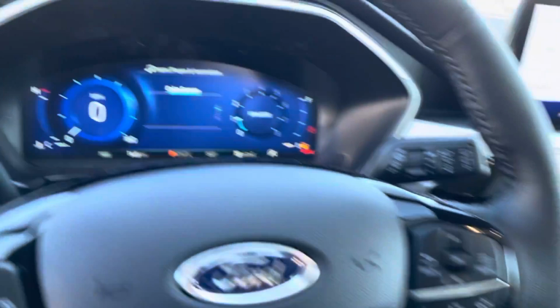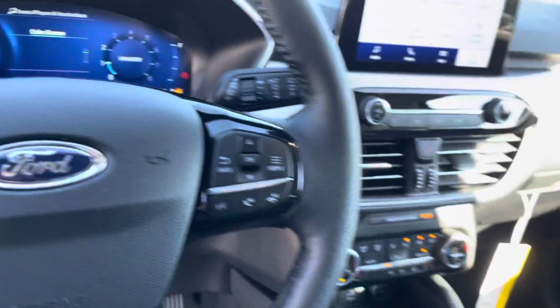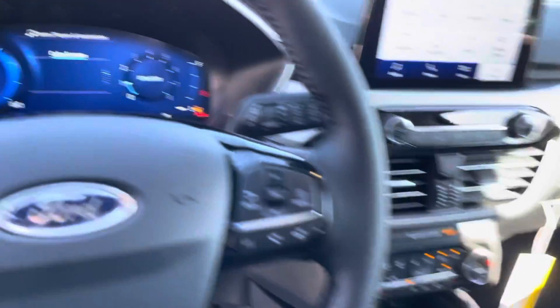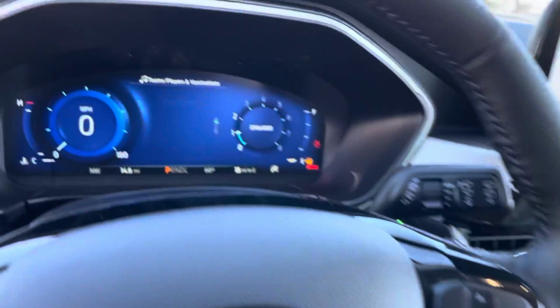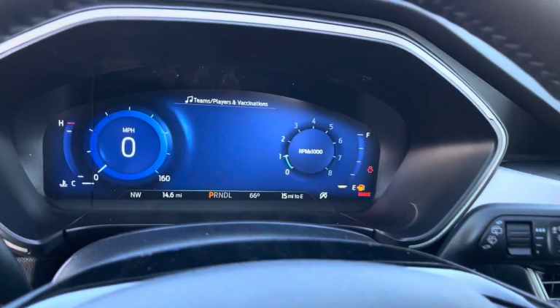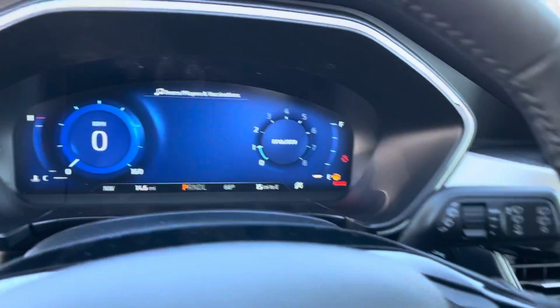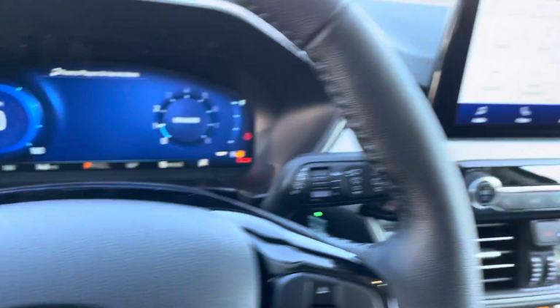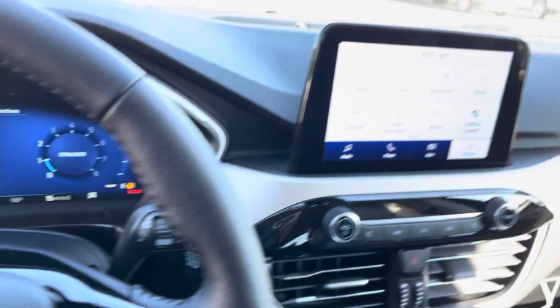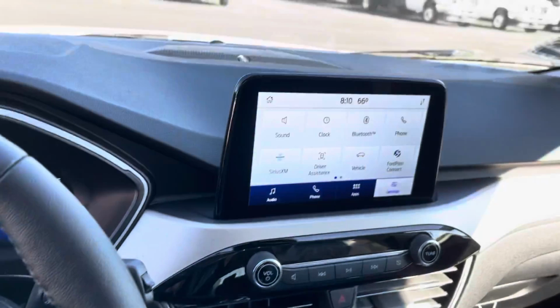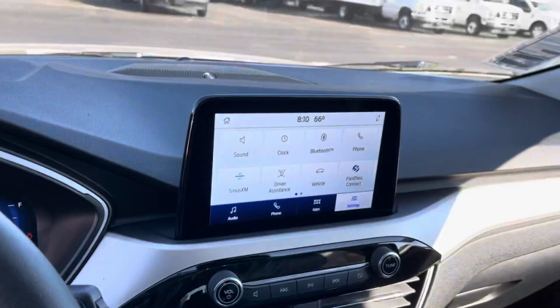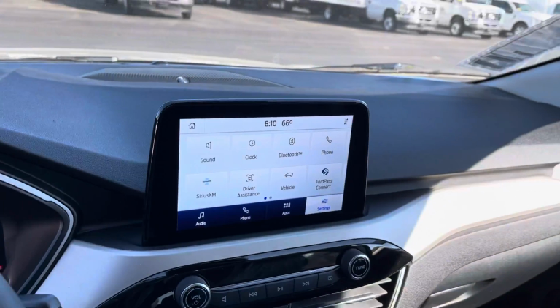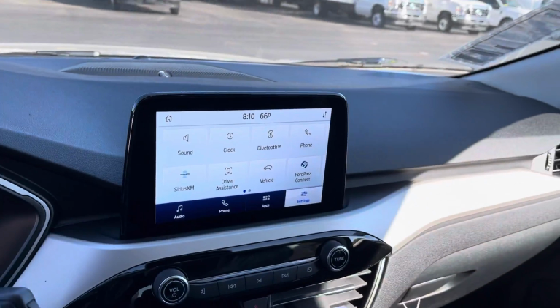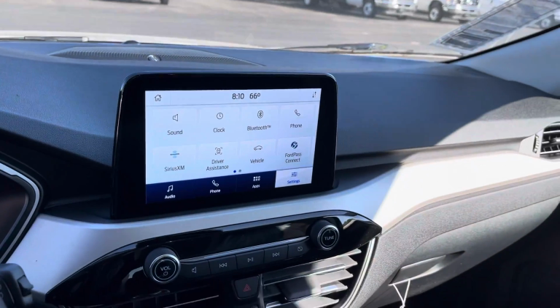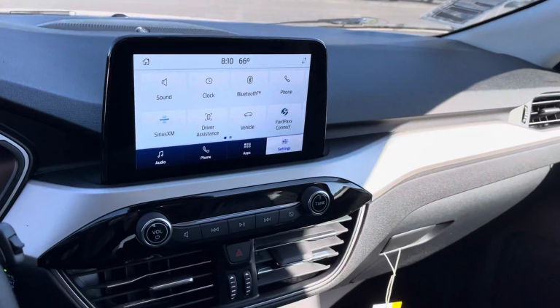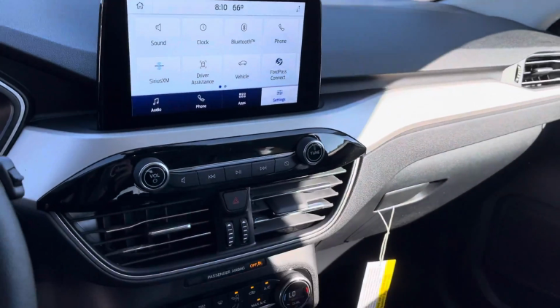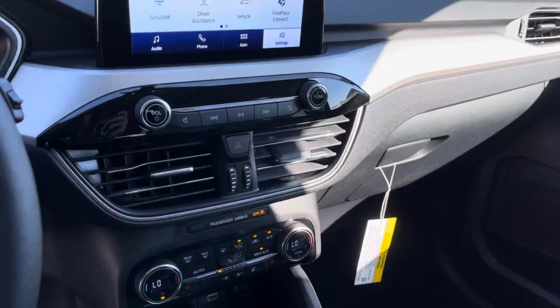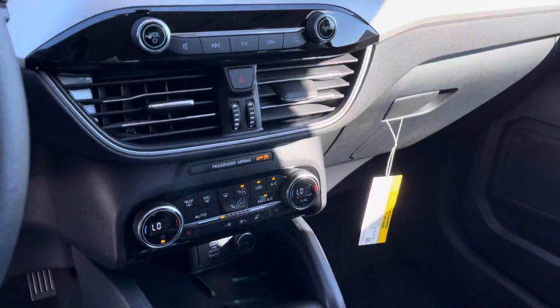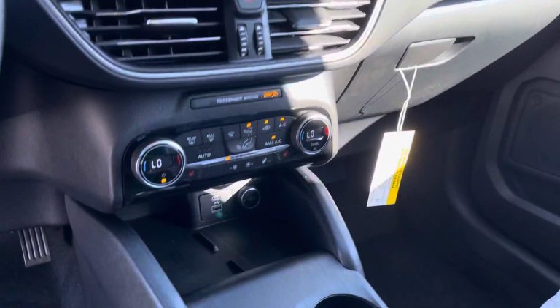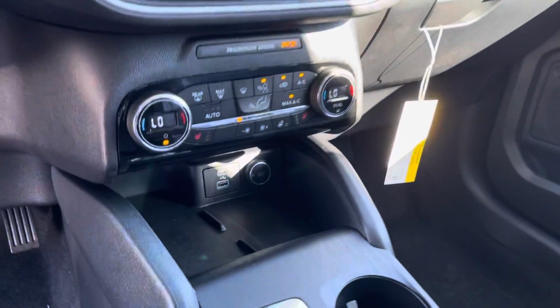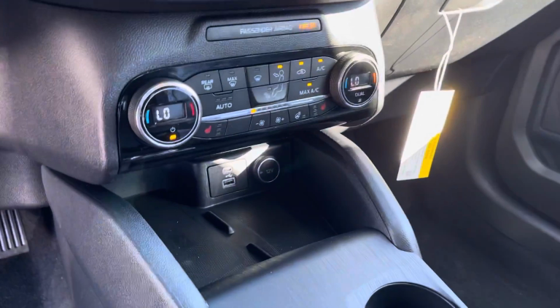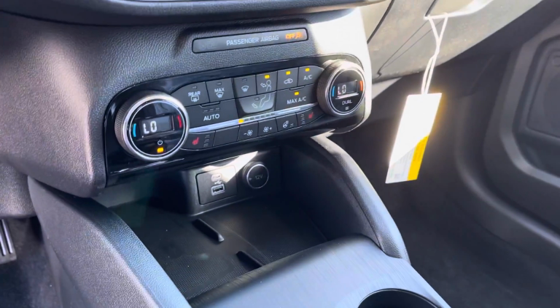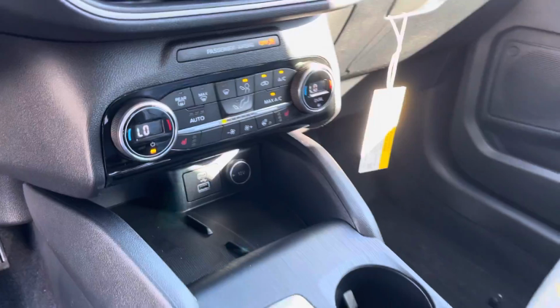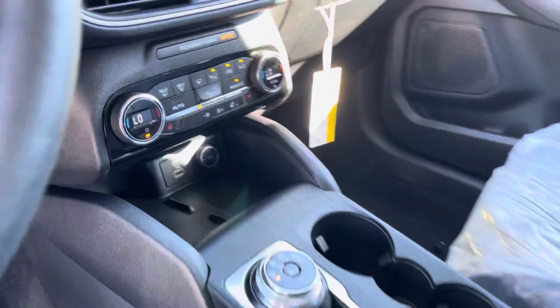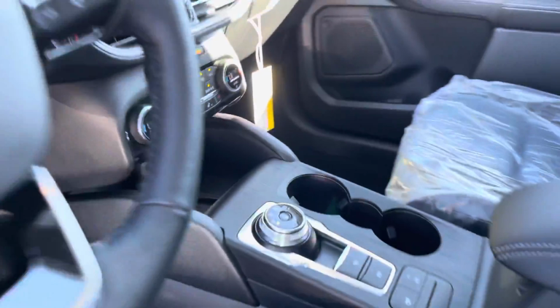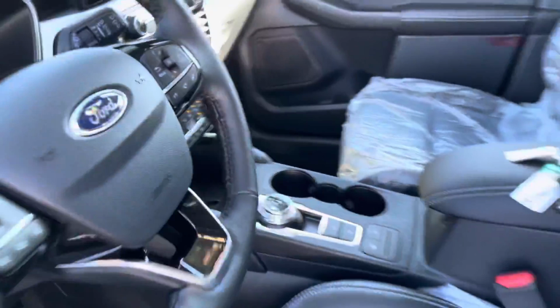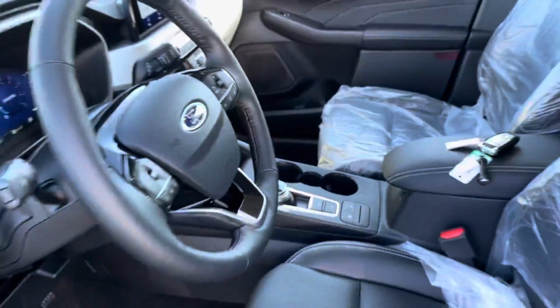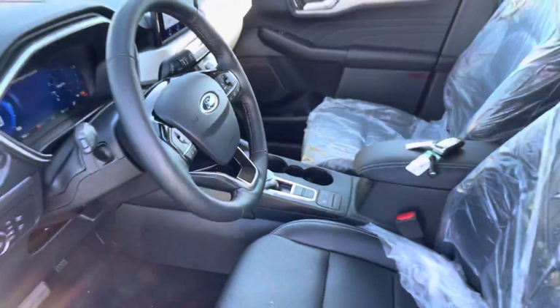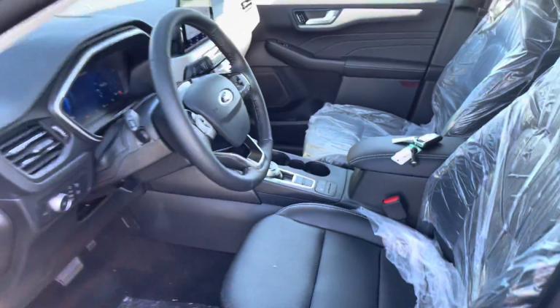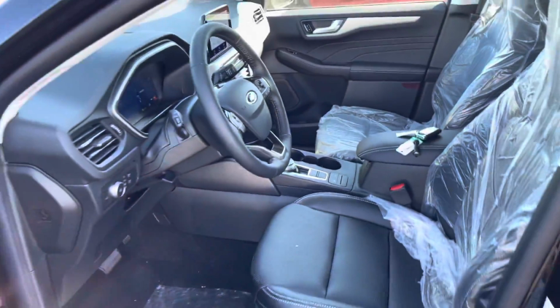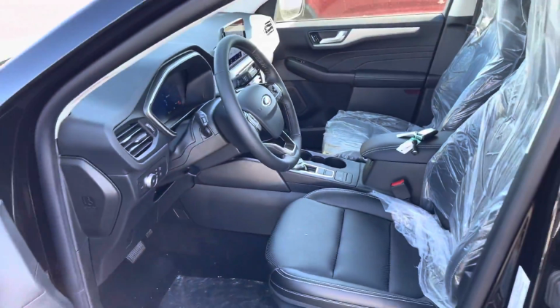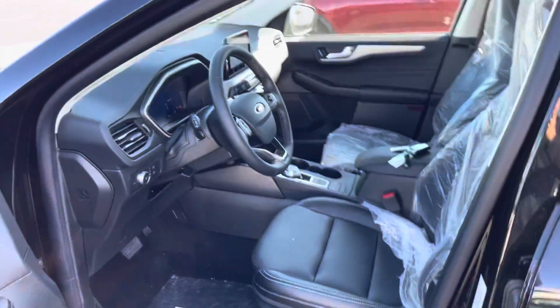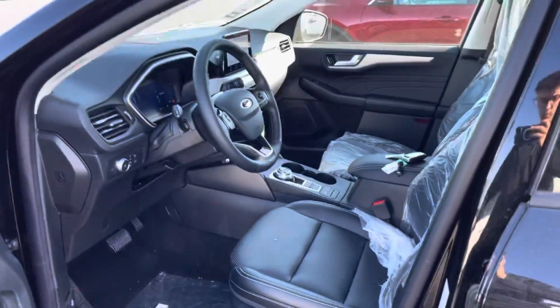Take a look at the nice eight-inch screen on the dash, same thing there on the center stack. This one does have heated seats and a heated steering wheel, with many more options.